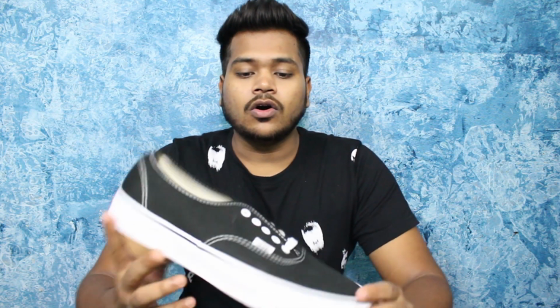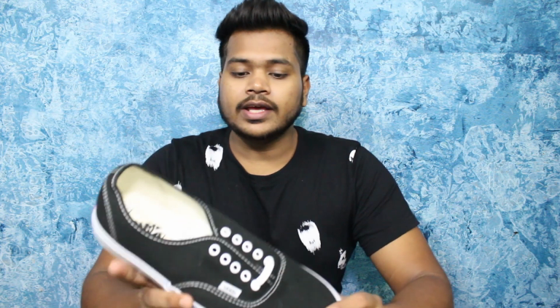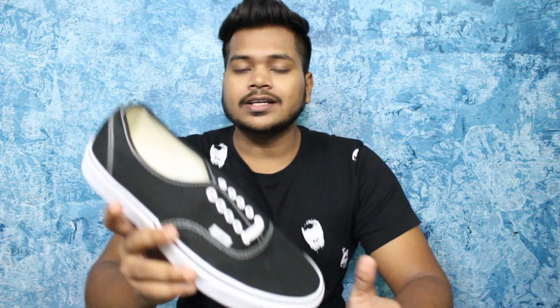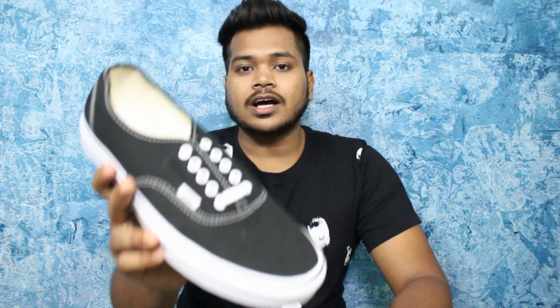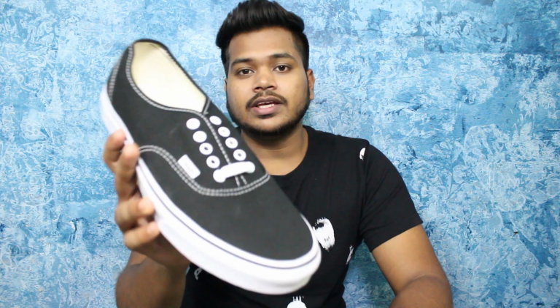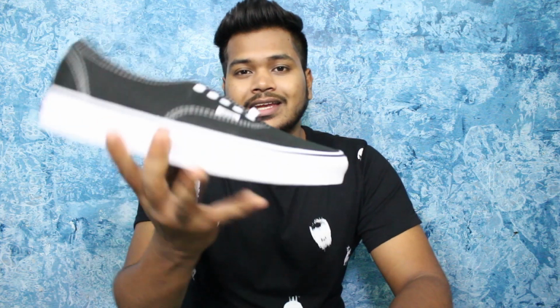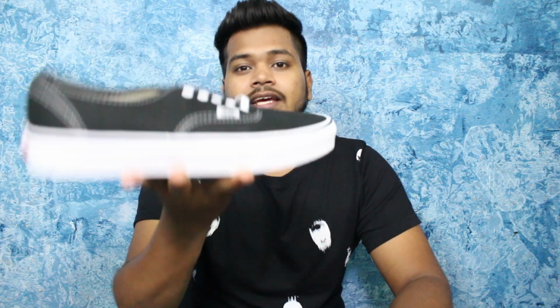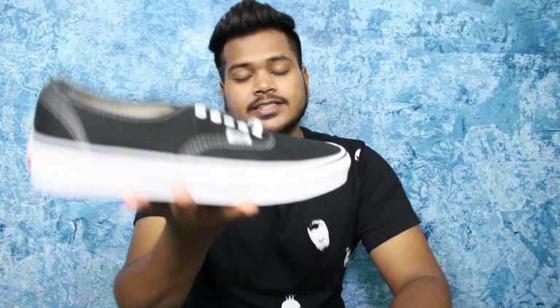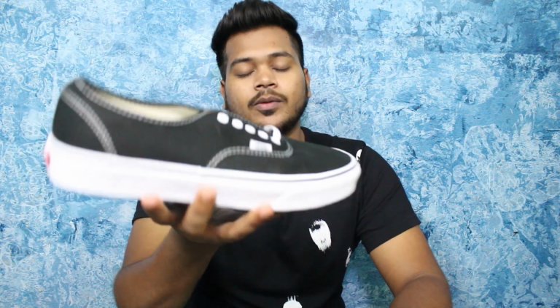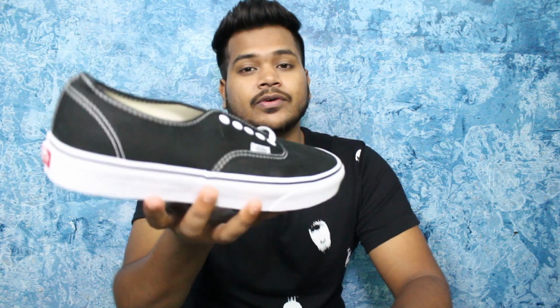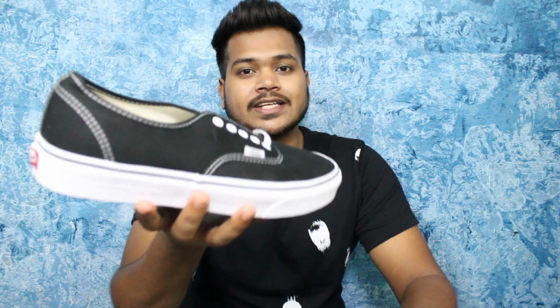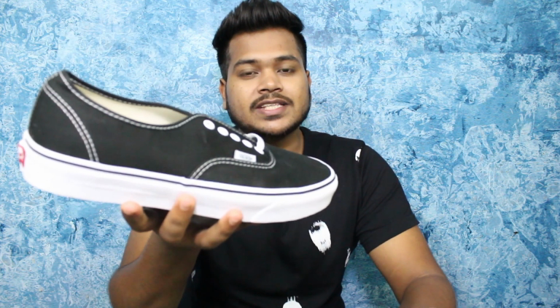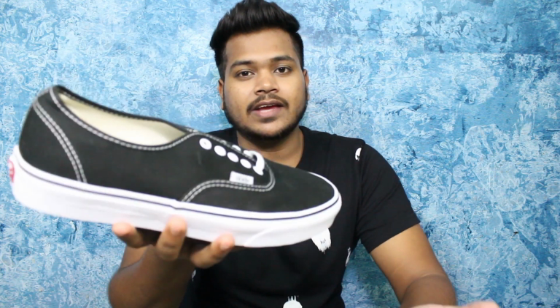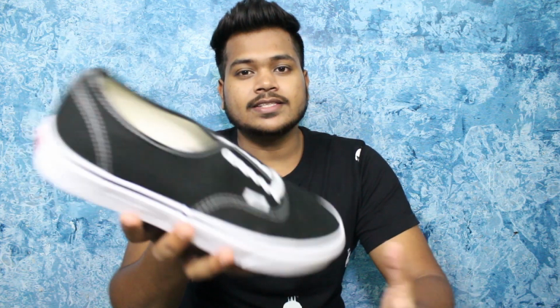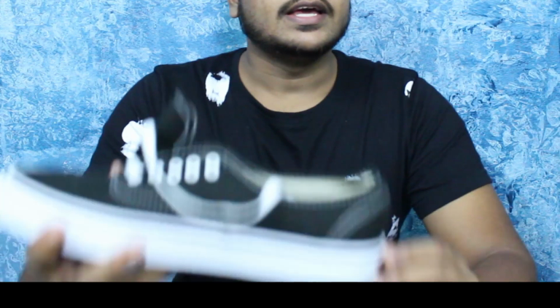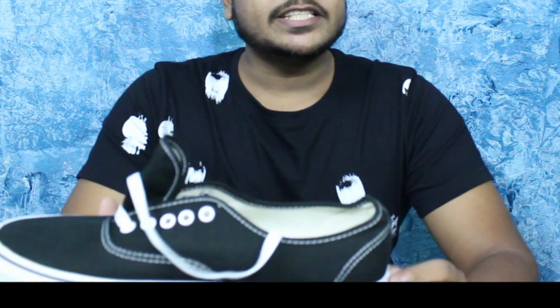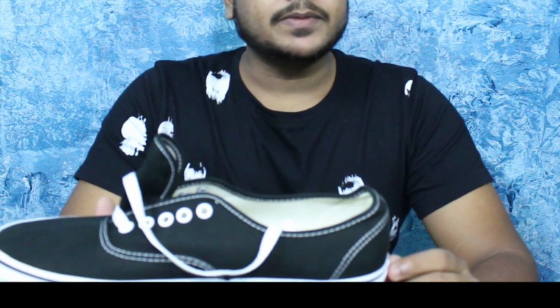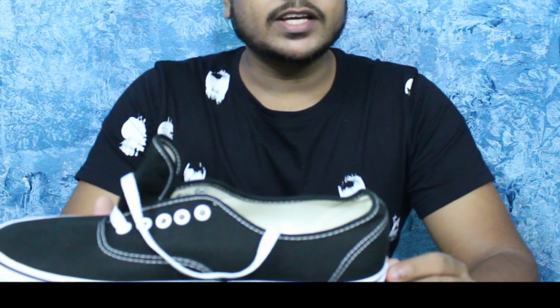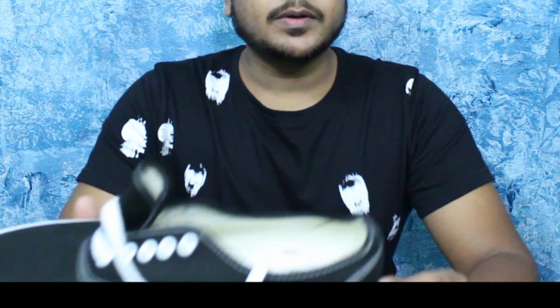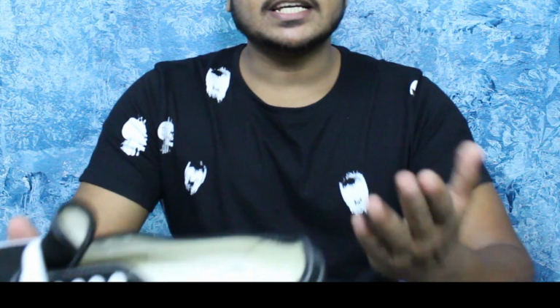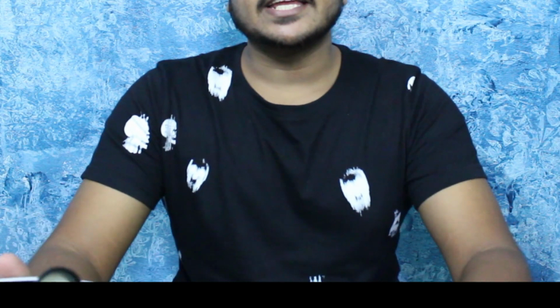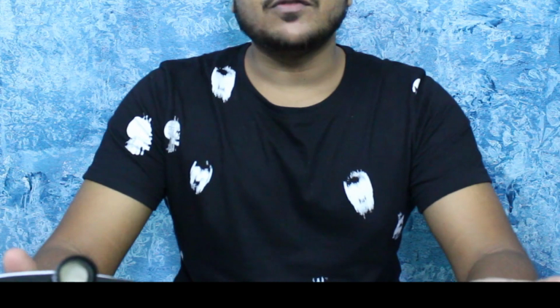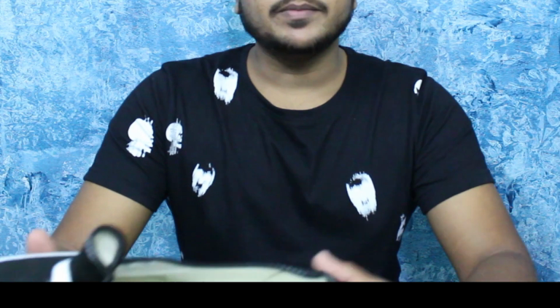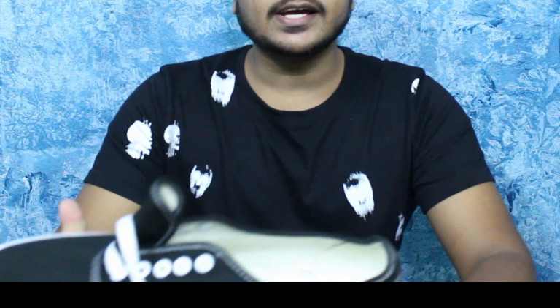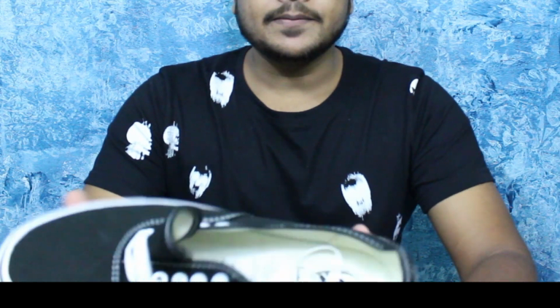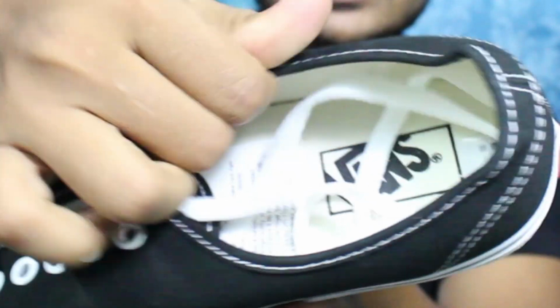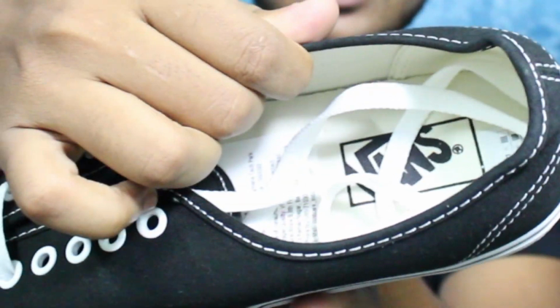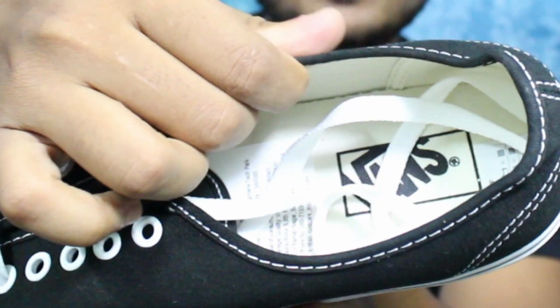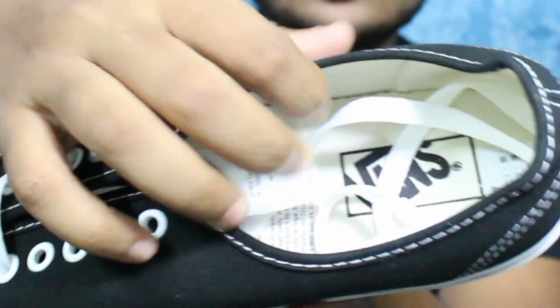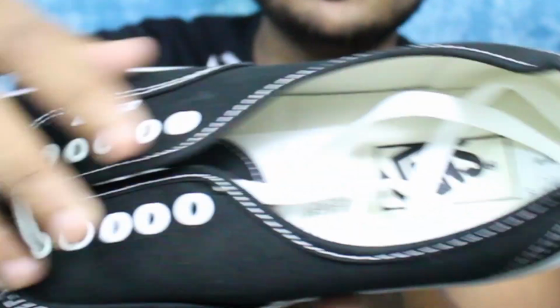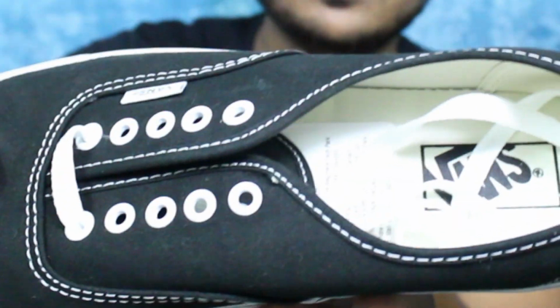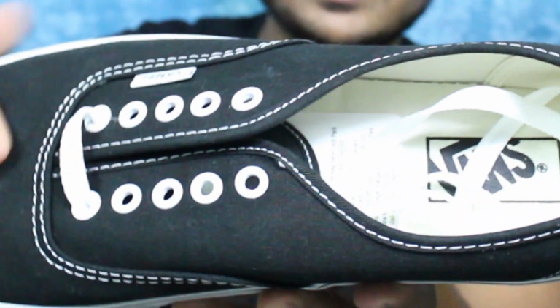This sneaker is great and Vans is one of my favorite brands. It is made in Vietnam but designed in California. The upper material is very smooth and very breathable.